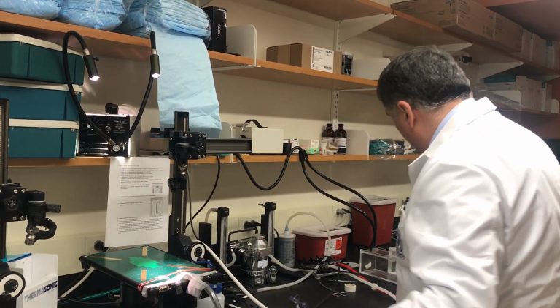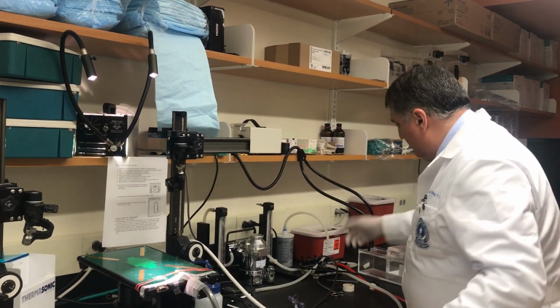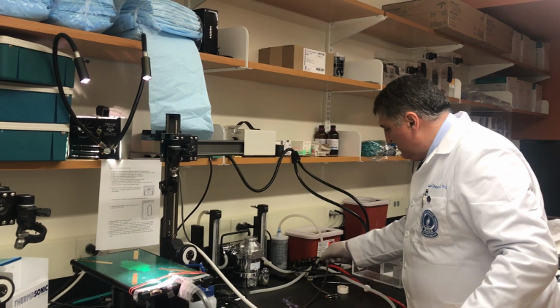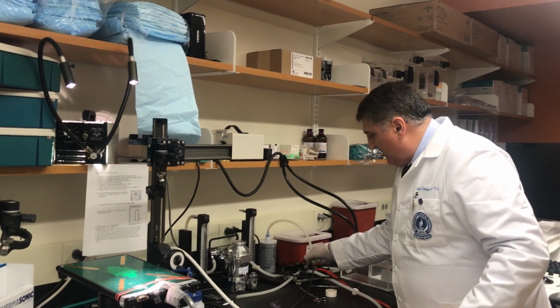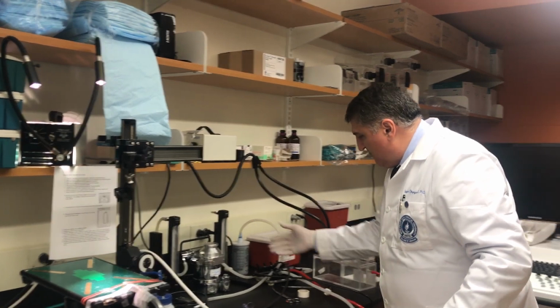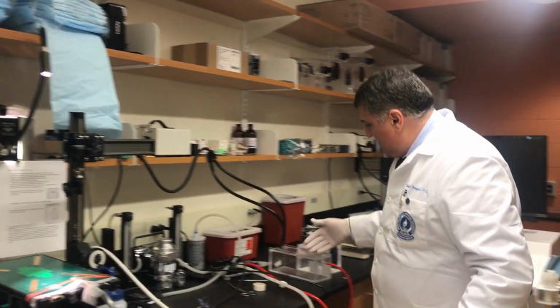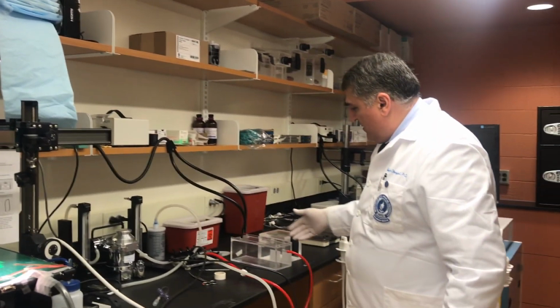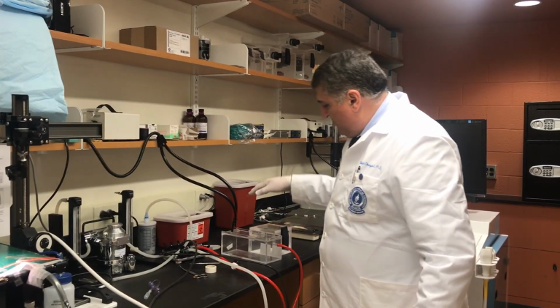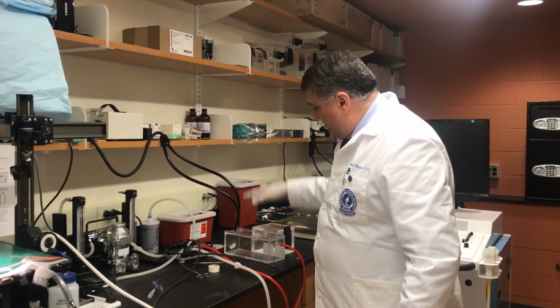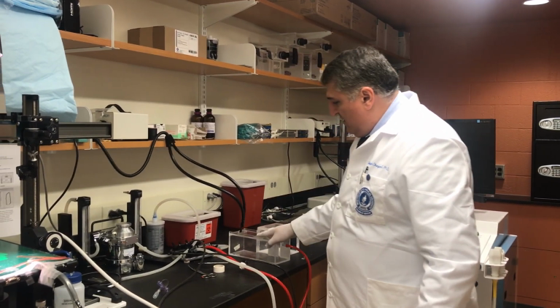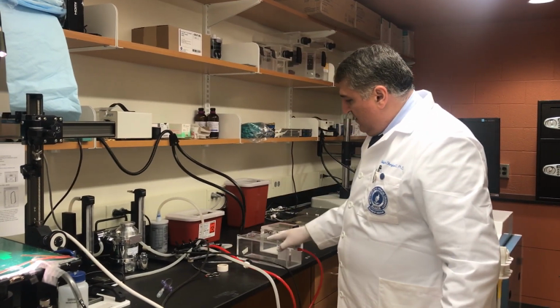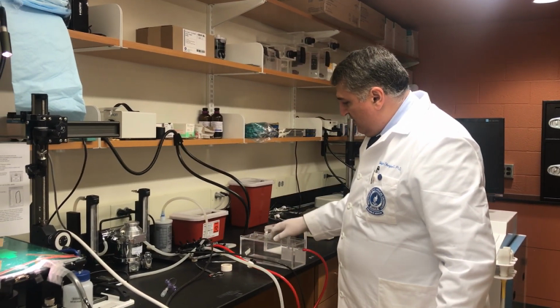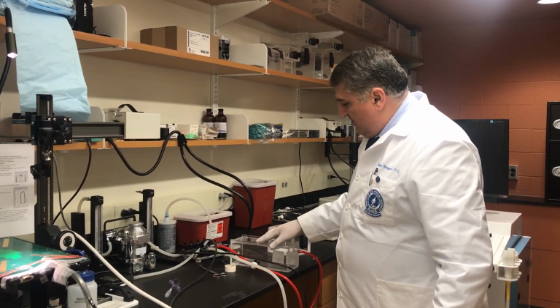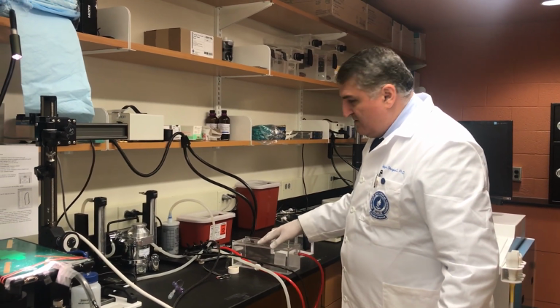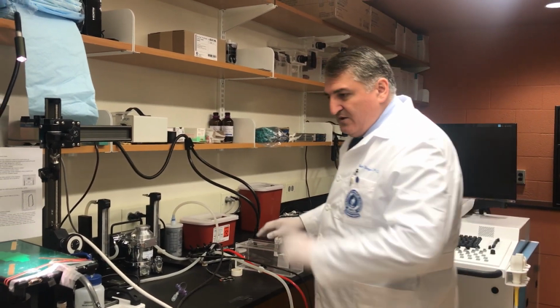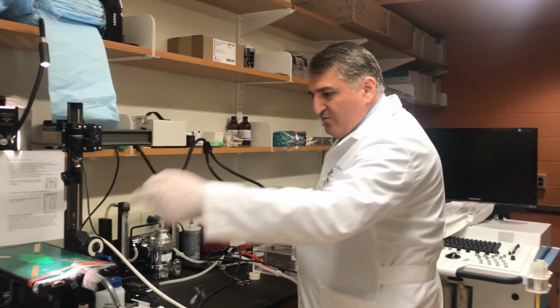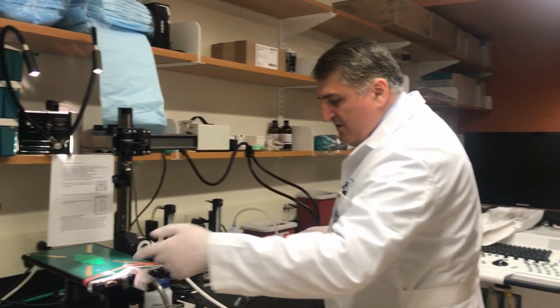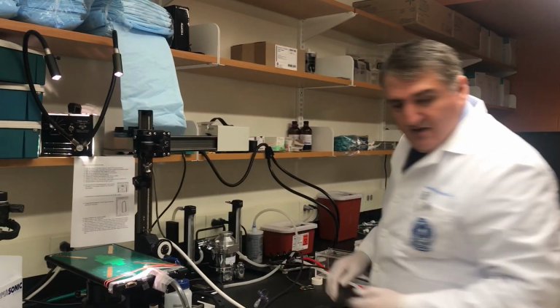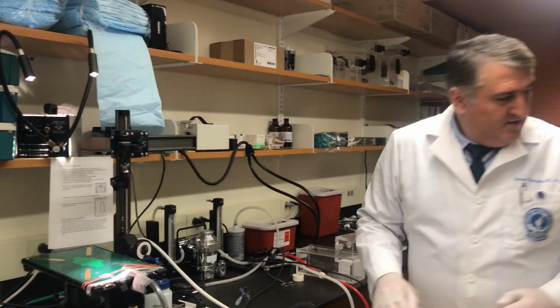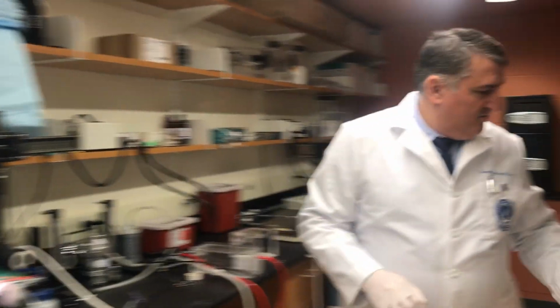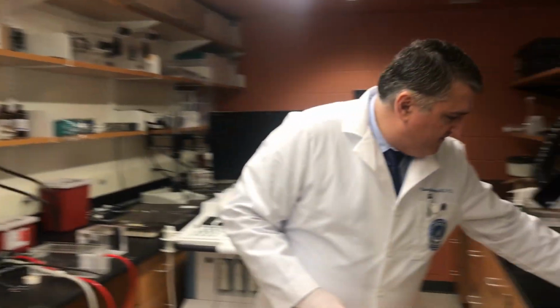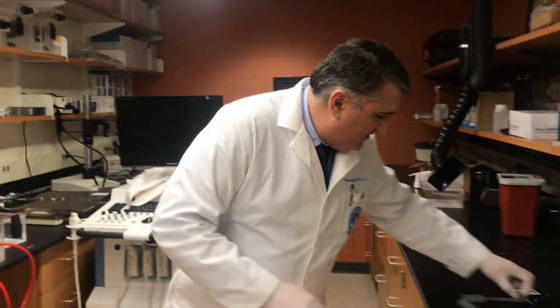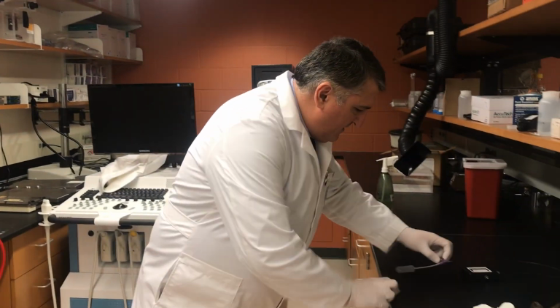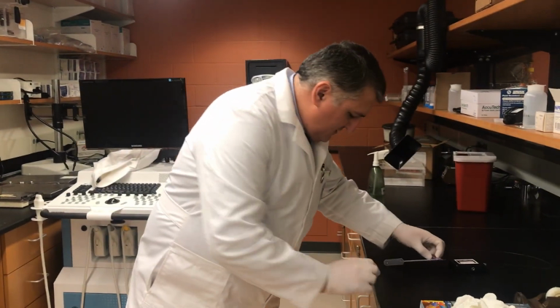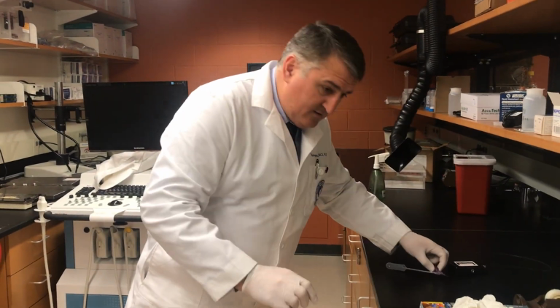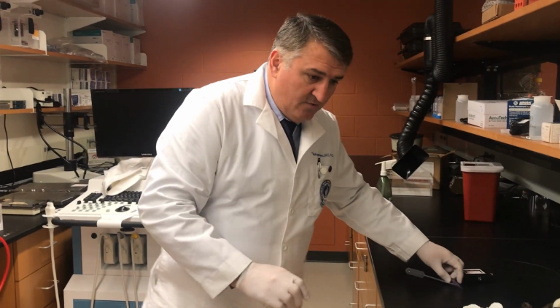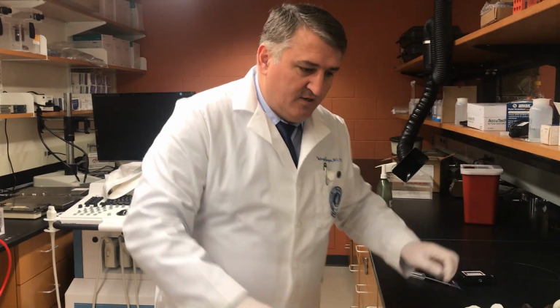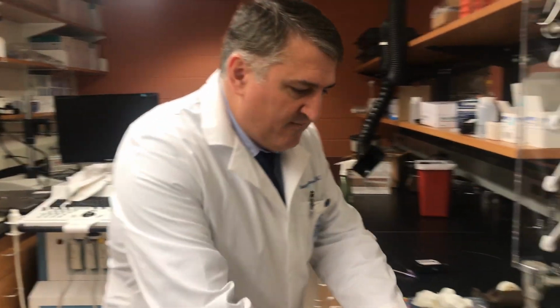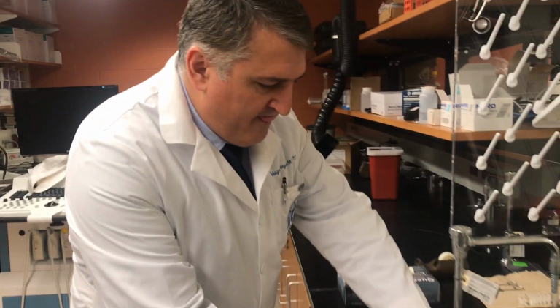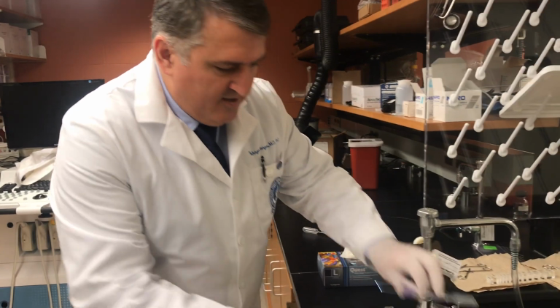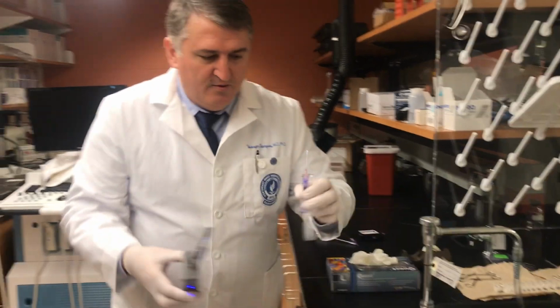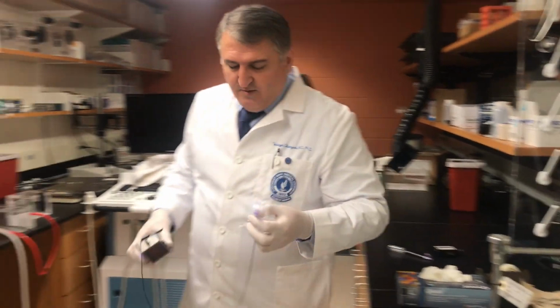This is just a simple and common system for isoflurane to knock down the animal in this box, and then move here, and then using the fiber system, and then we will intubate.